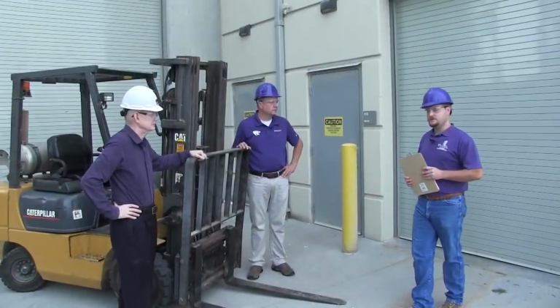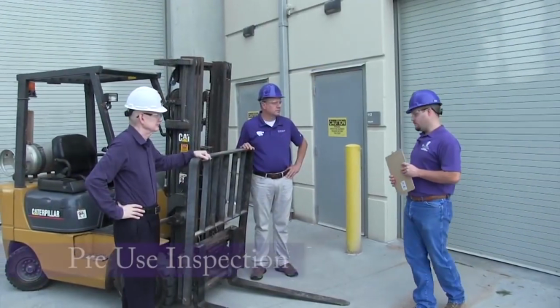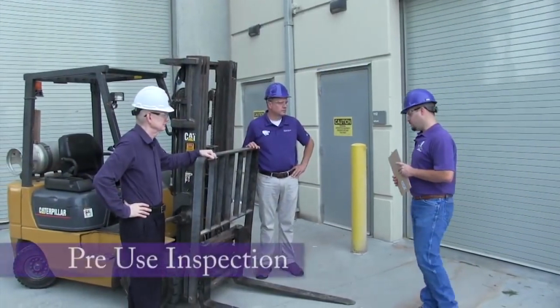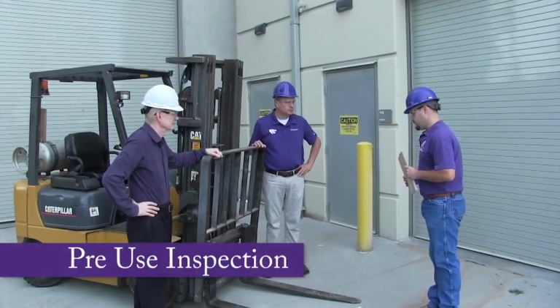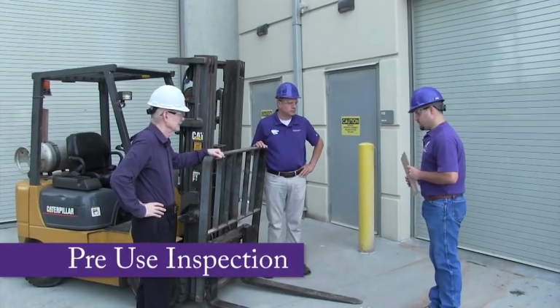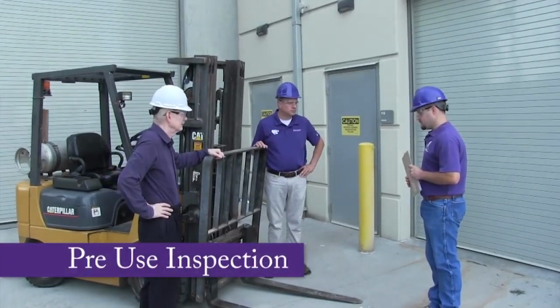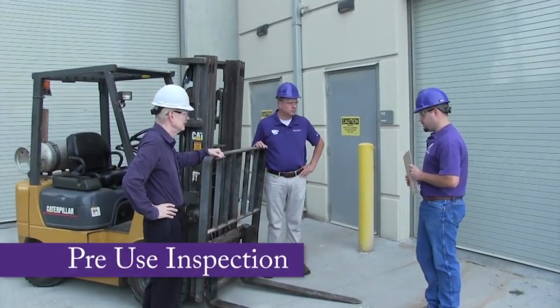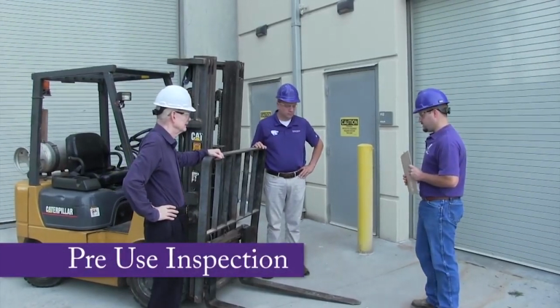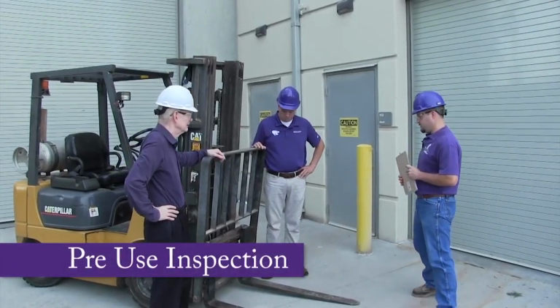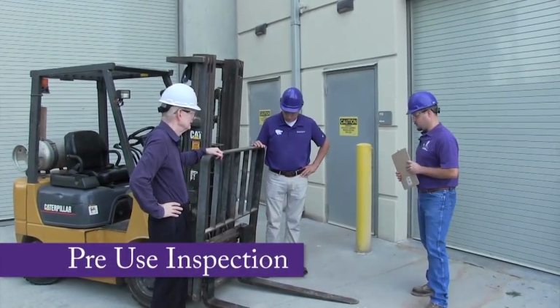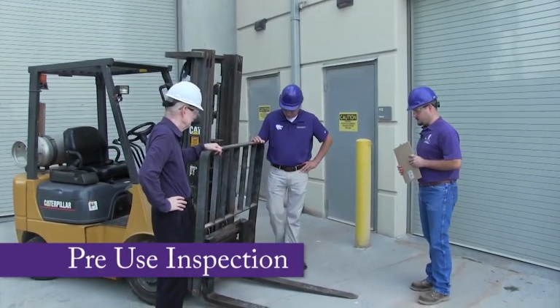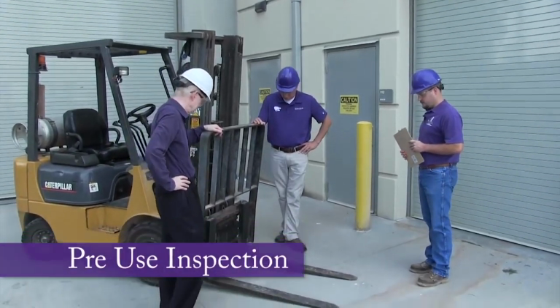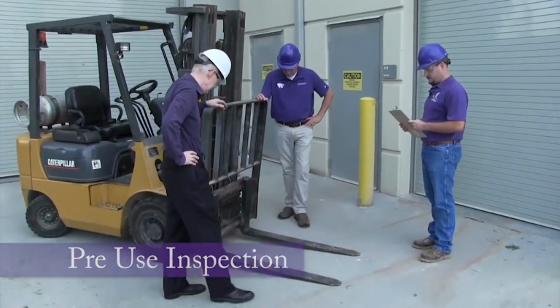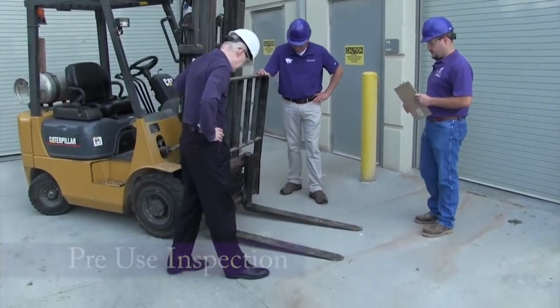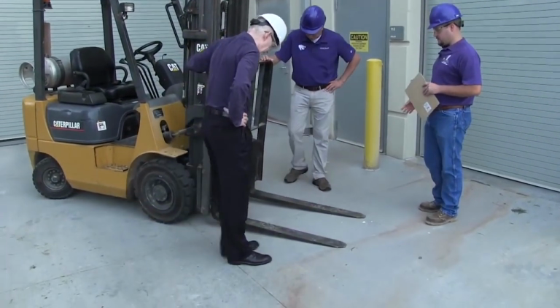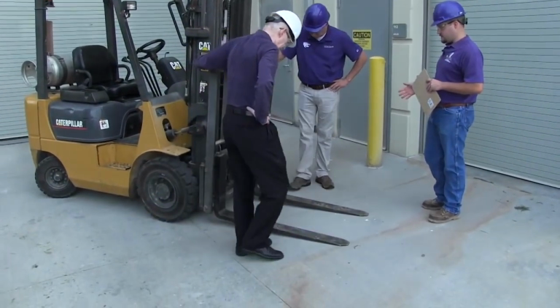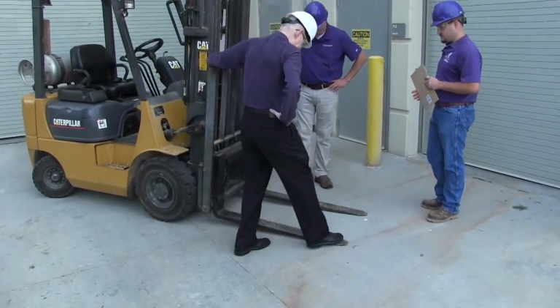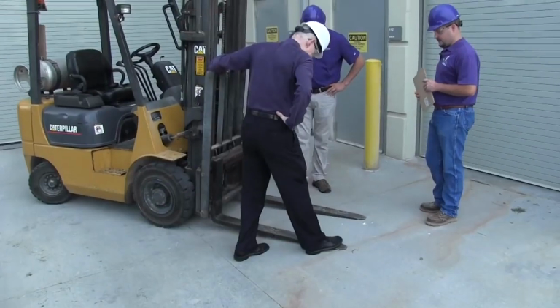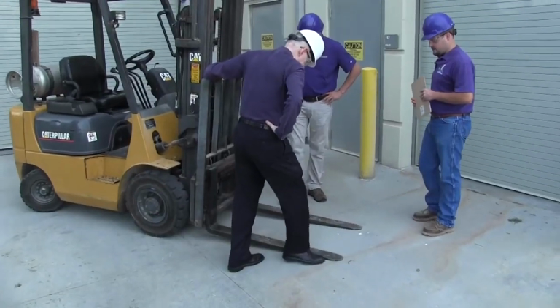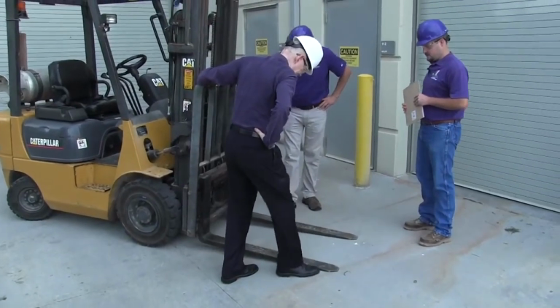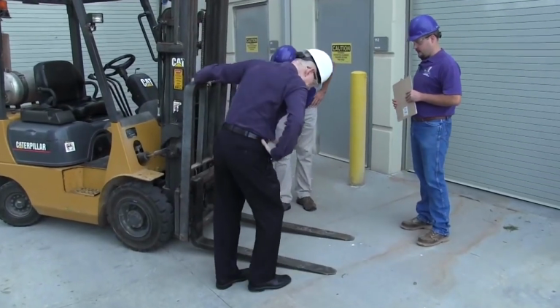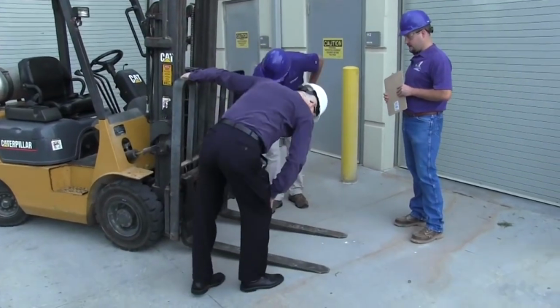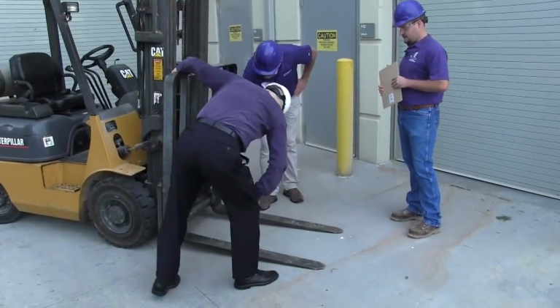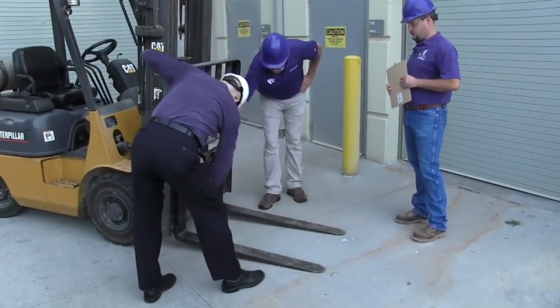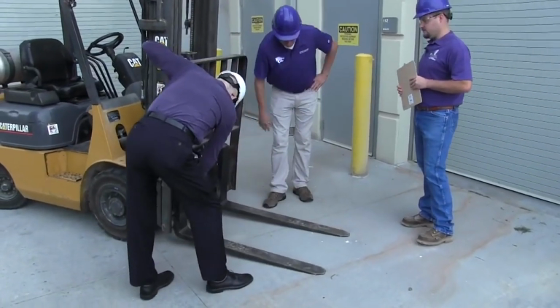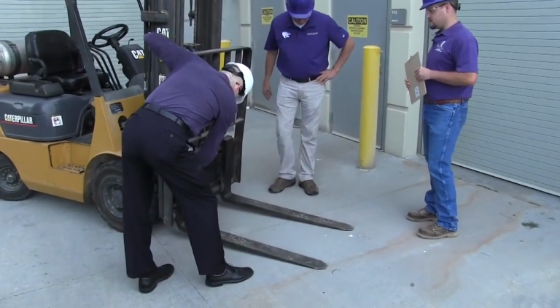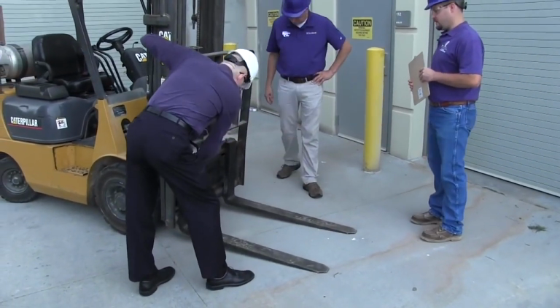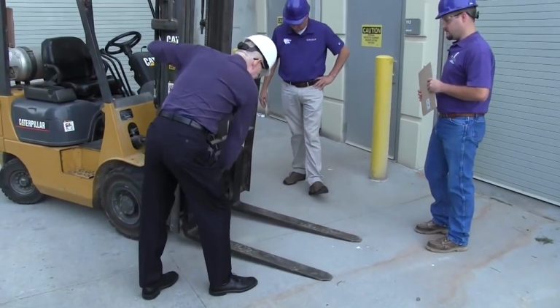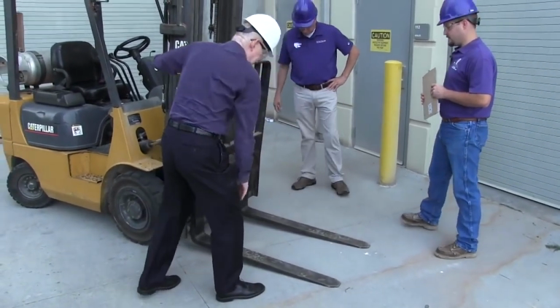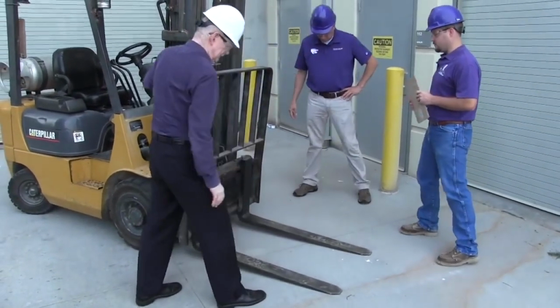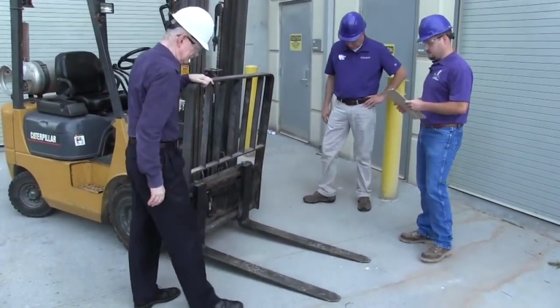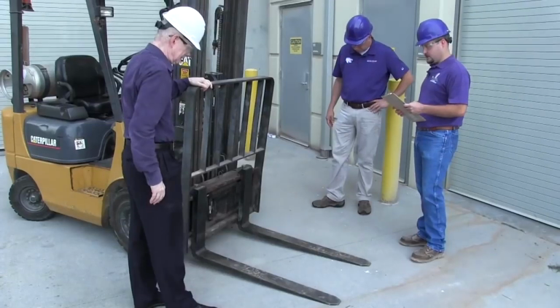First we'll inspect the forks on this forklift. You want to check for any signs of damage, cracking, any holes in the forks, and make sure they're attached firmly to the machine.